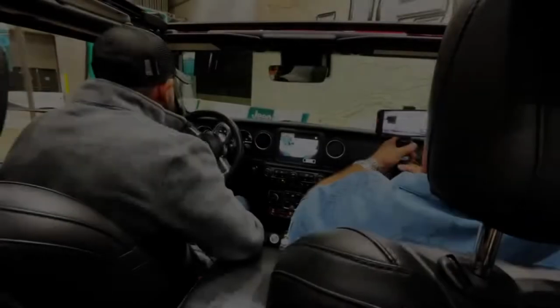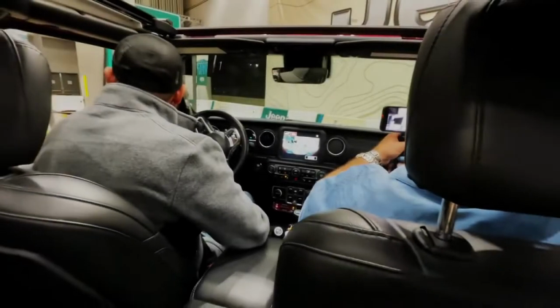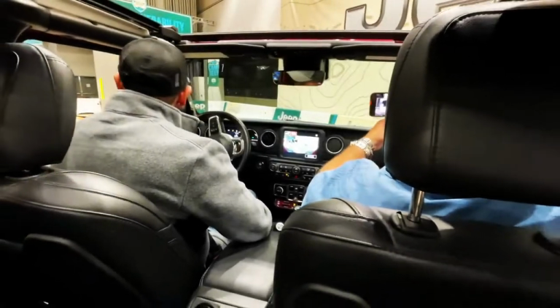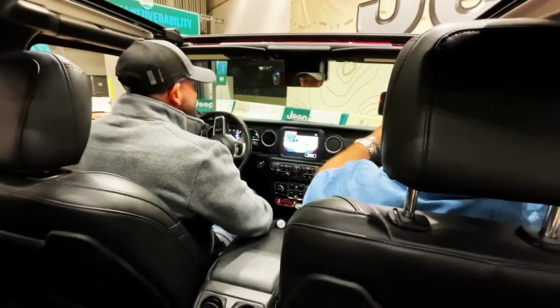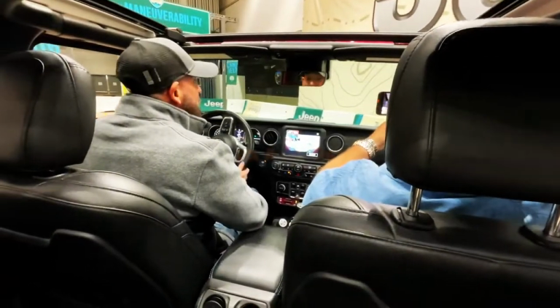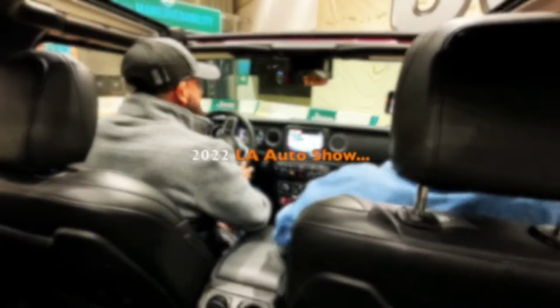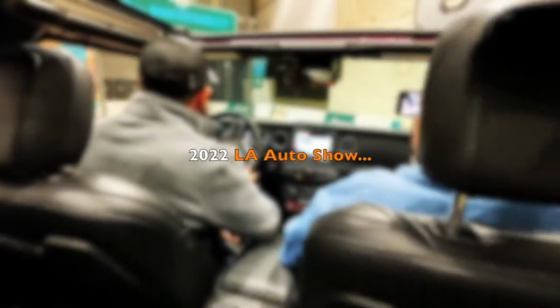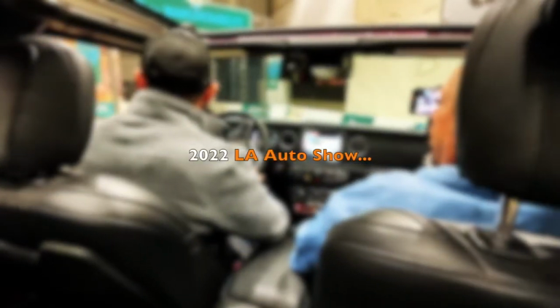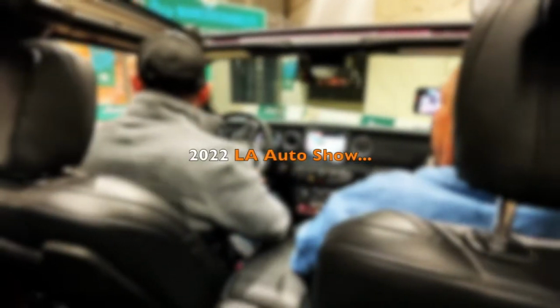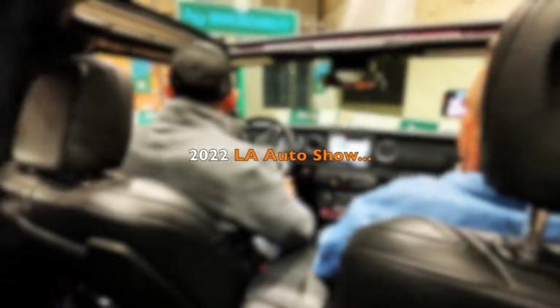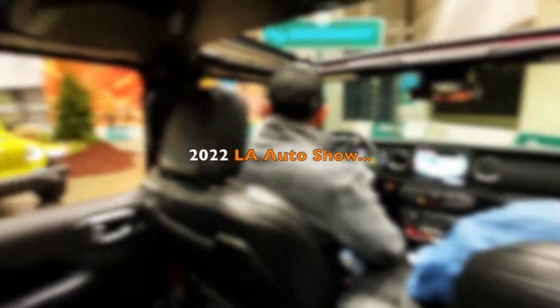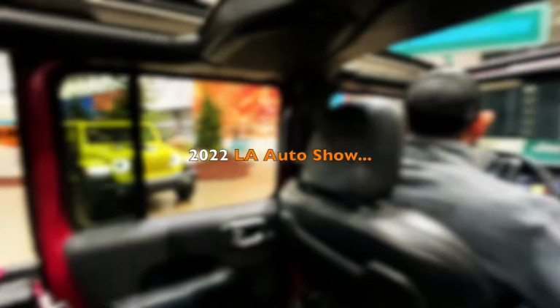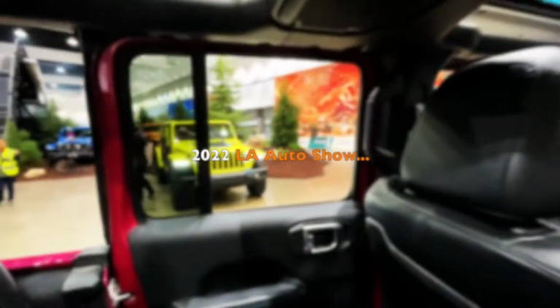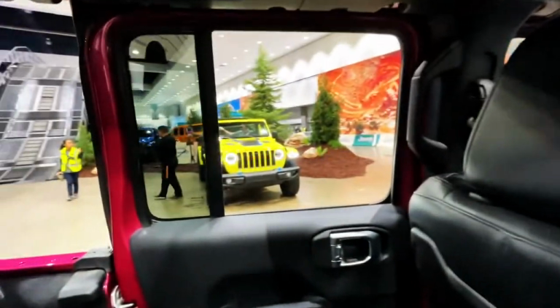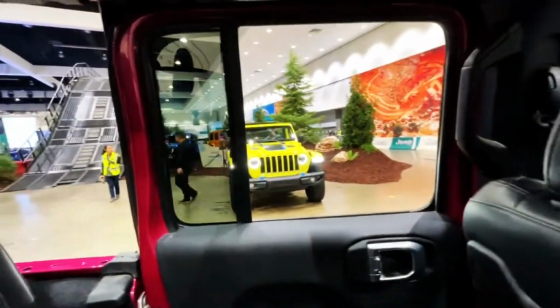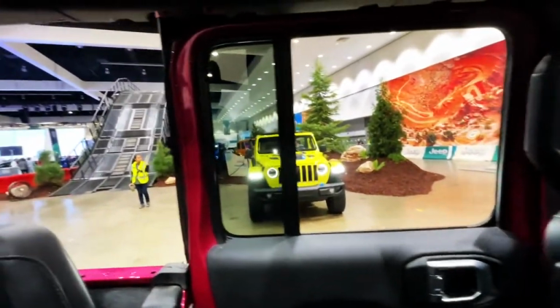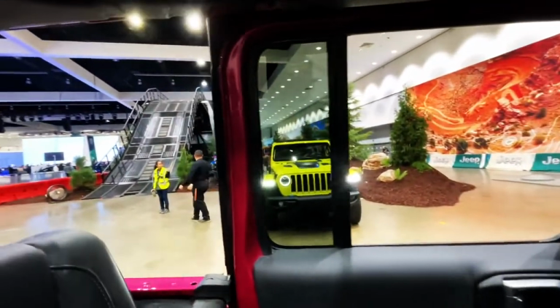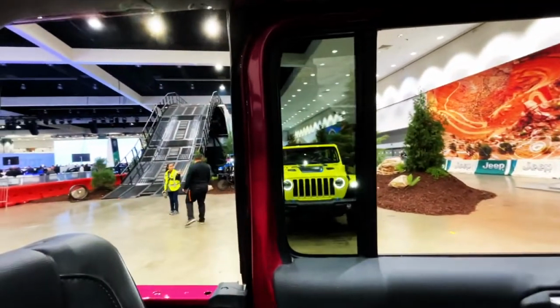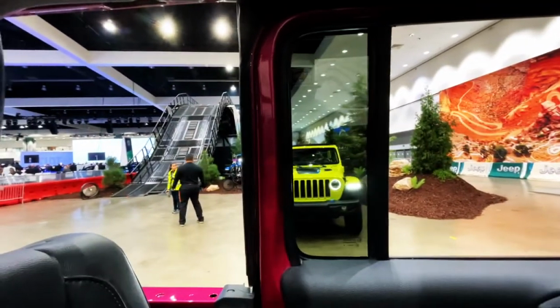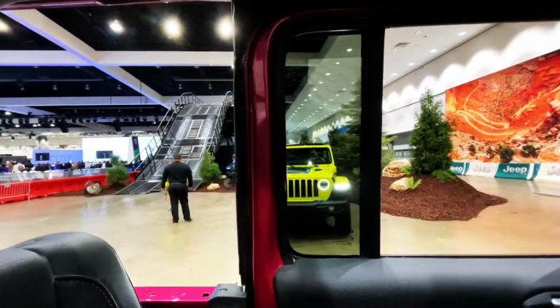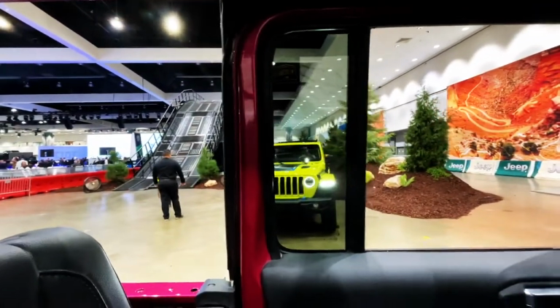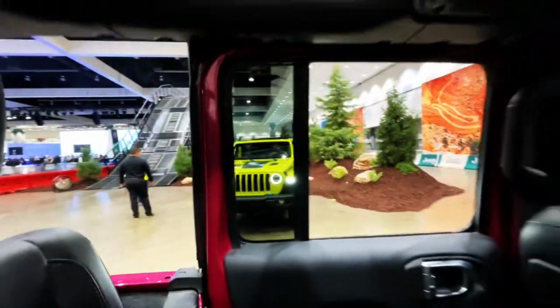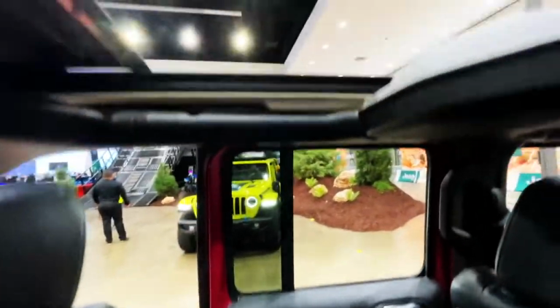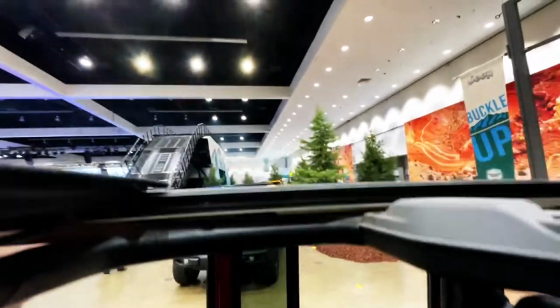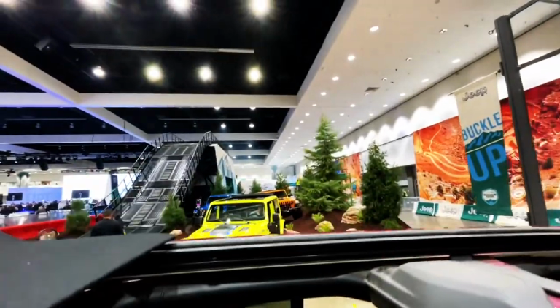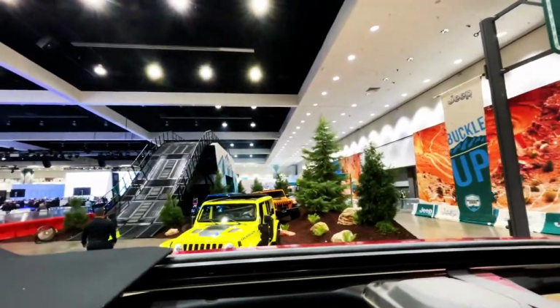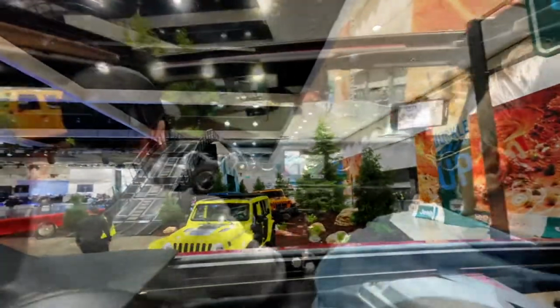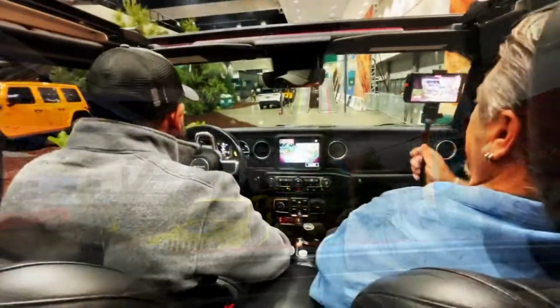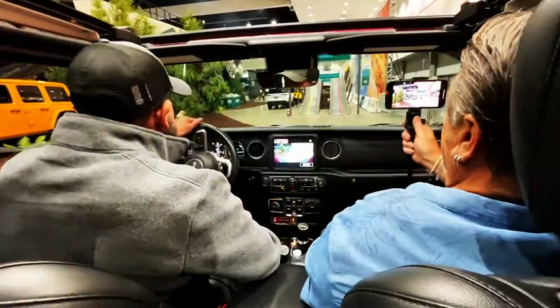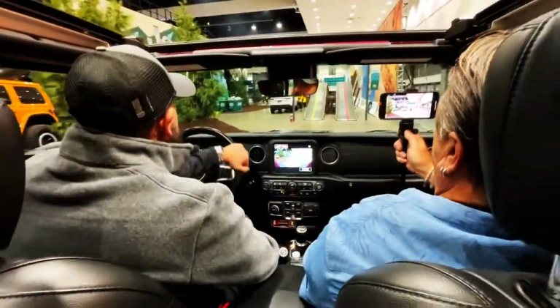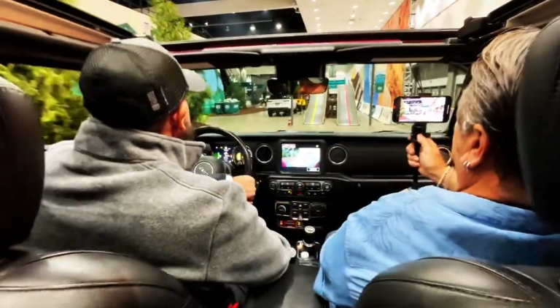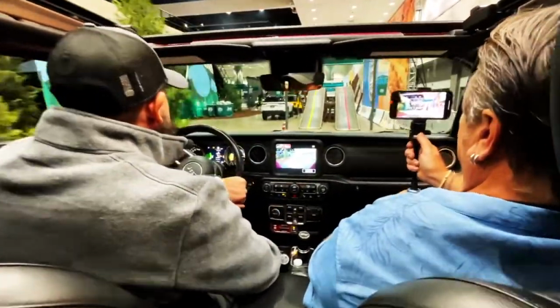Guys, this is the Rubicon we are in. We're going to take a spin around and we're going up that track right there. I hope this gimbal is working — it's my arm.